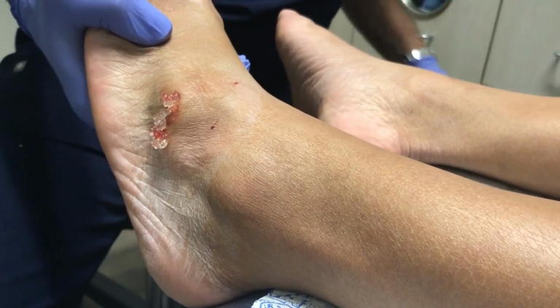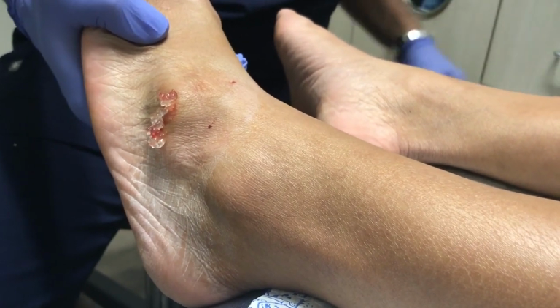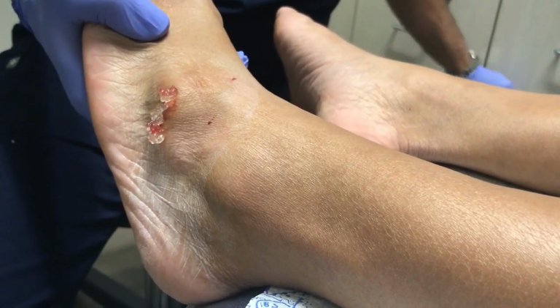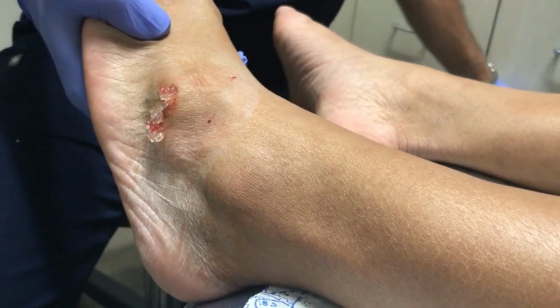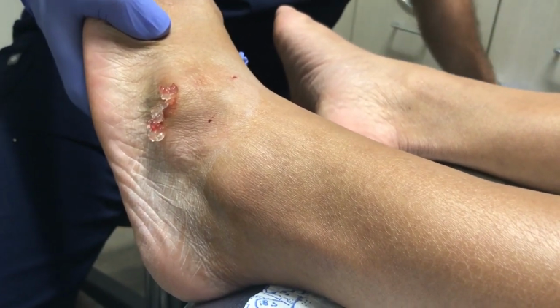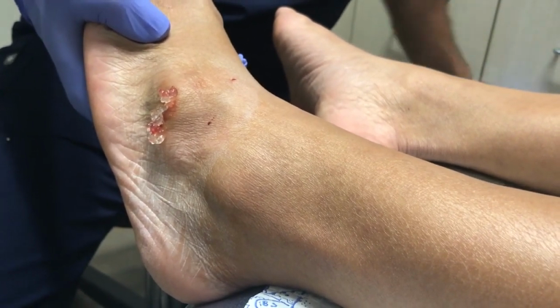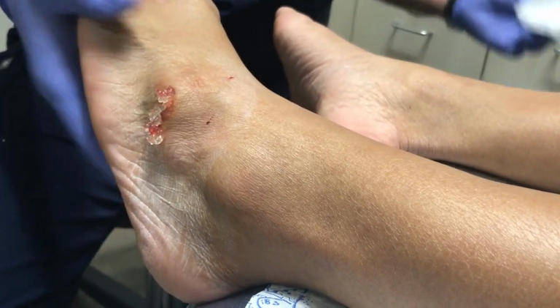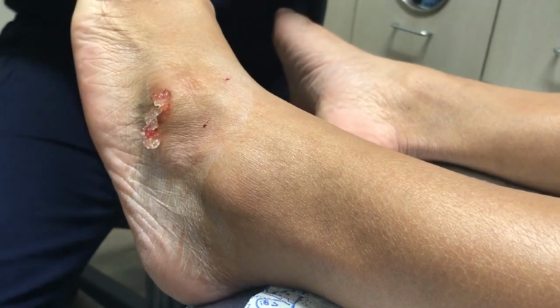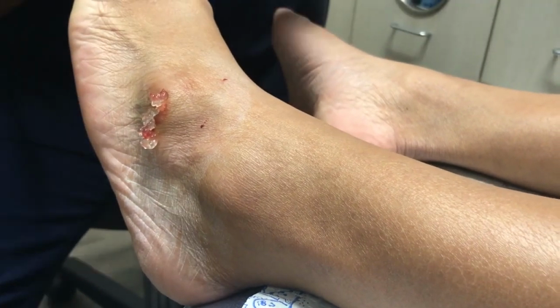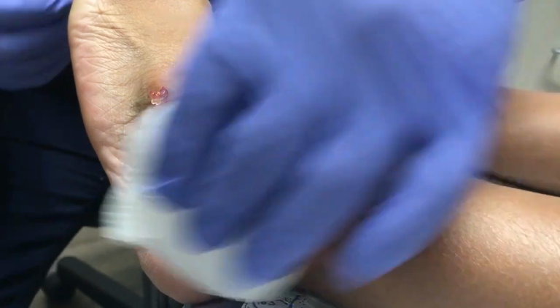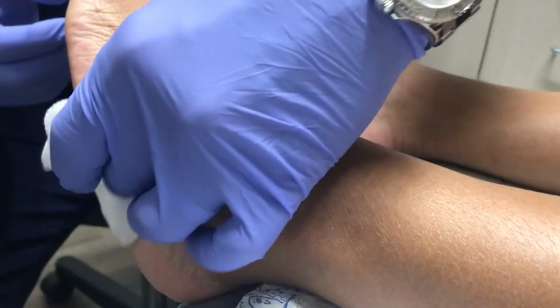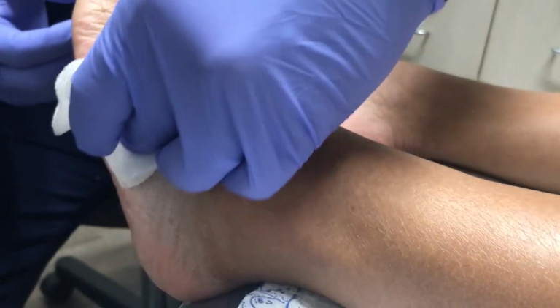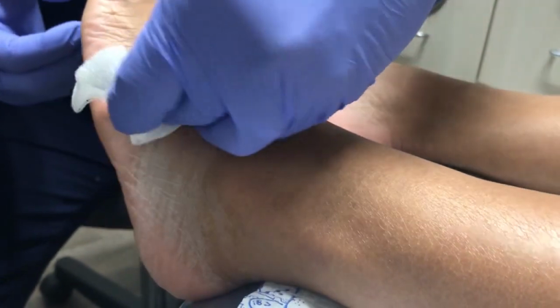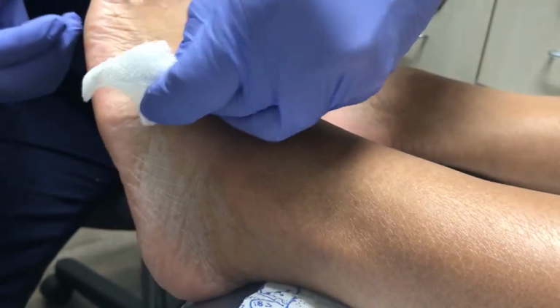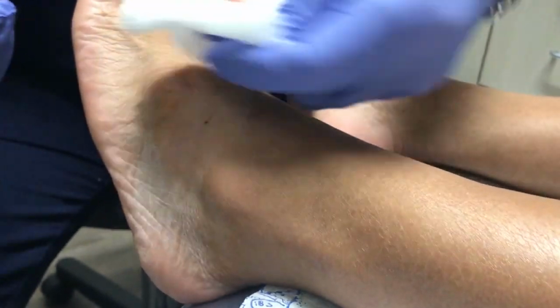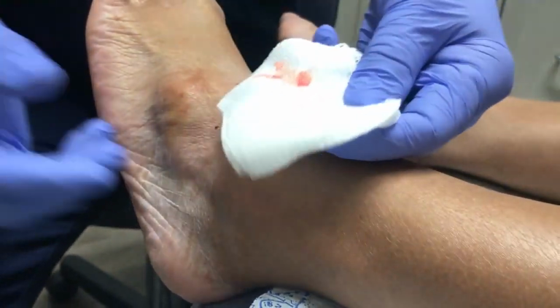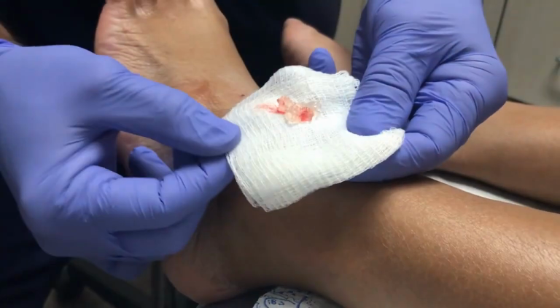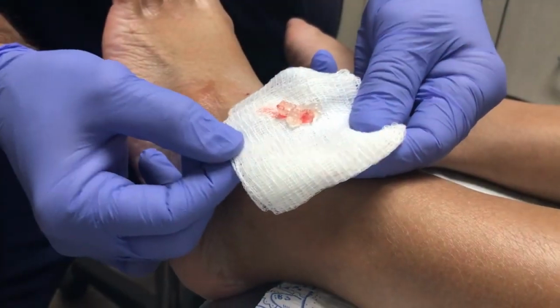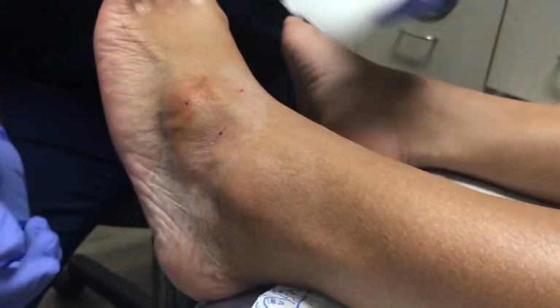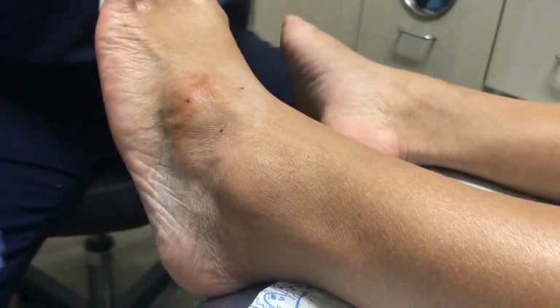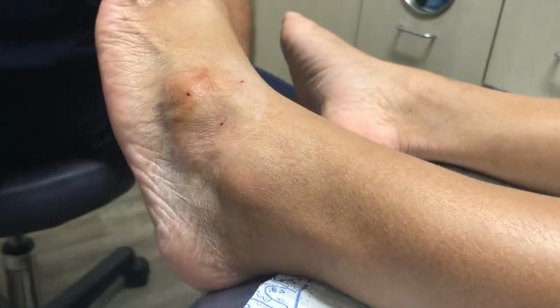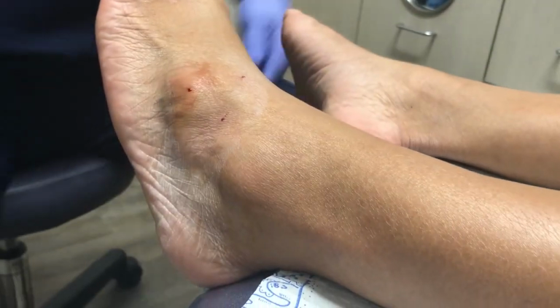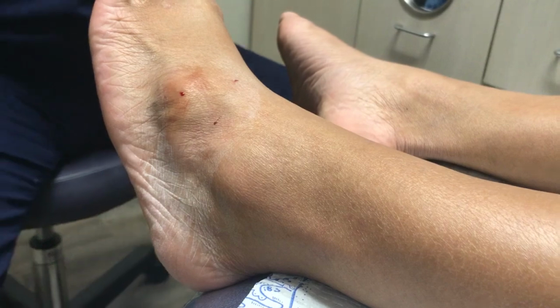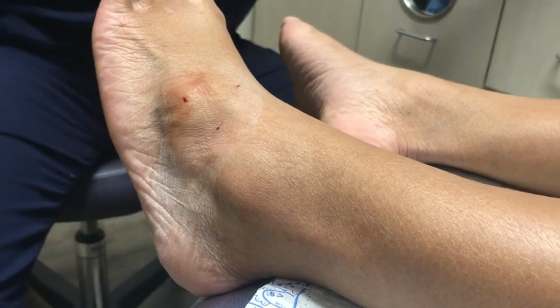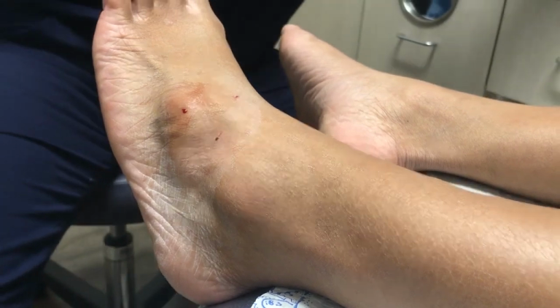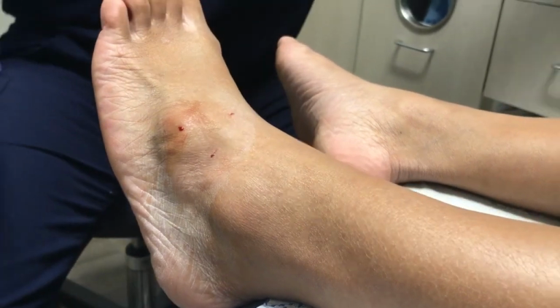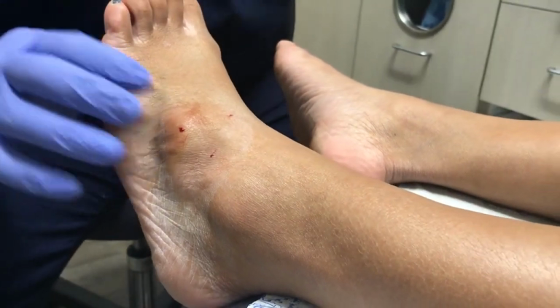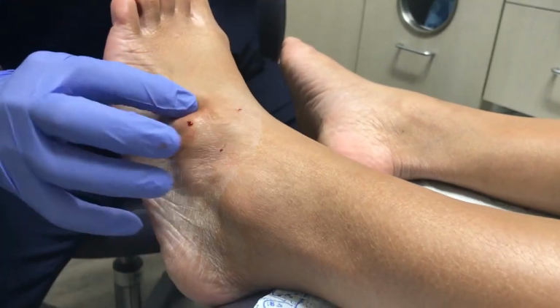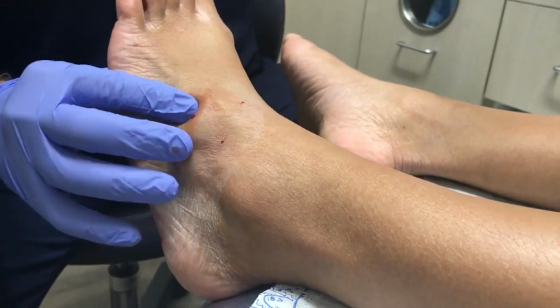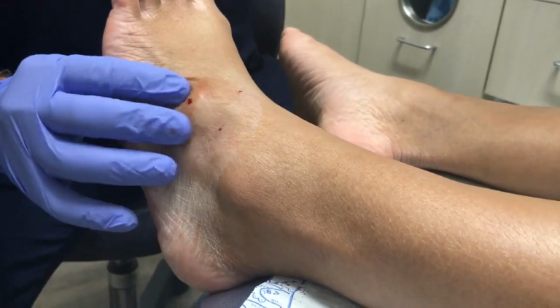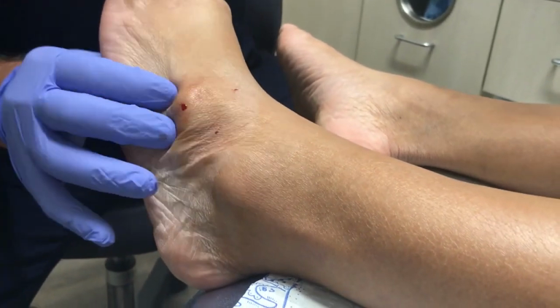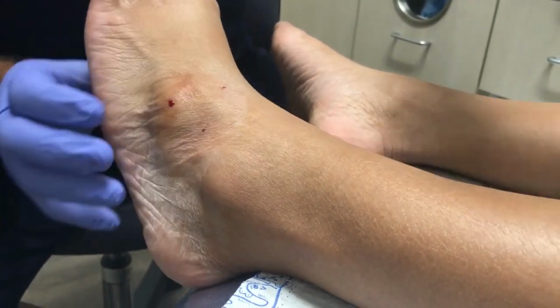Again, this is kind of like Smucker's Jelly, but hers has gotten a little bit thick, so sometimes you have to go in at a second spot.